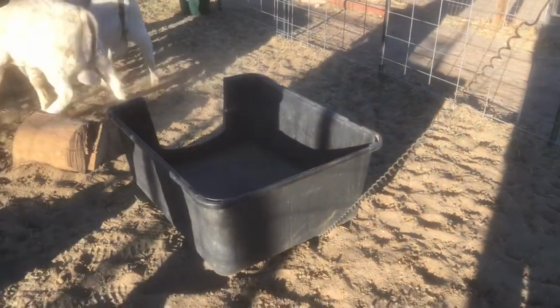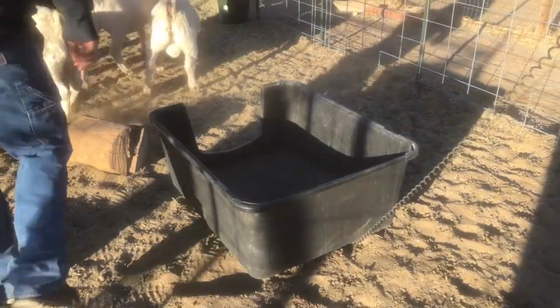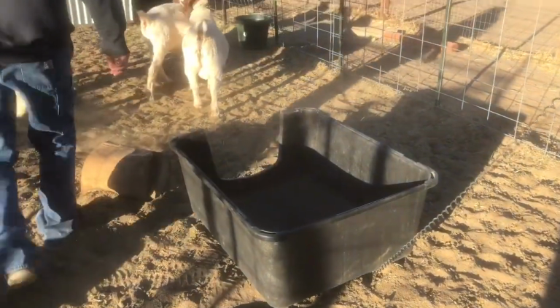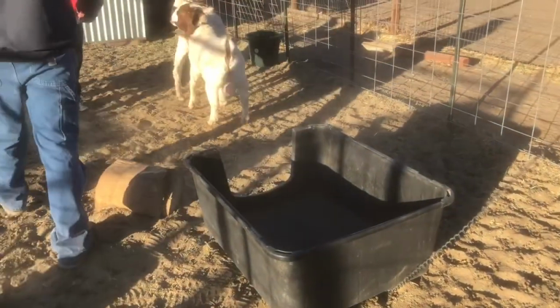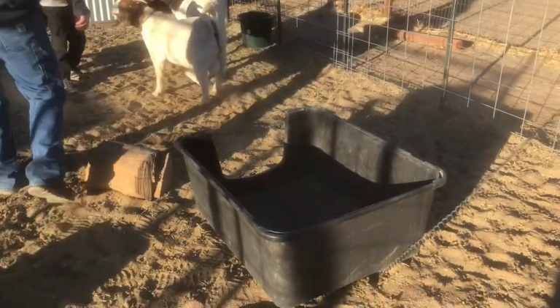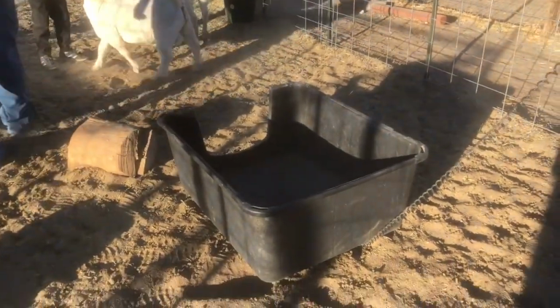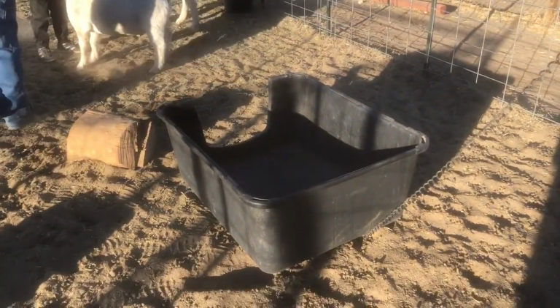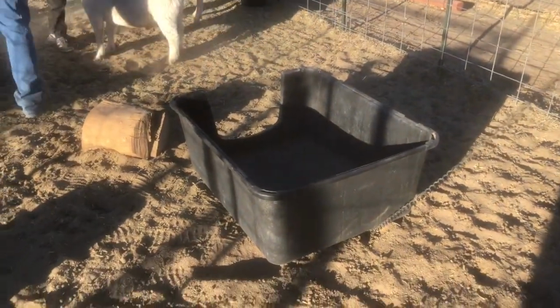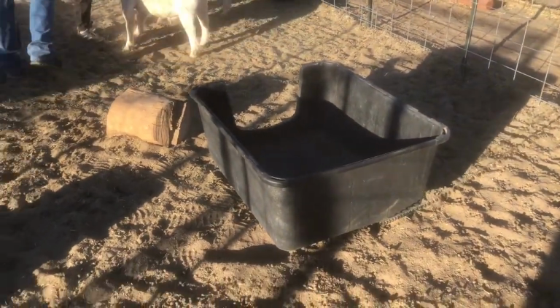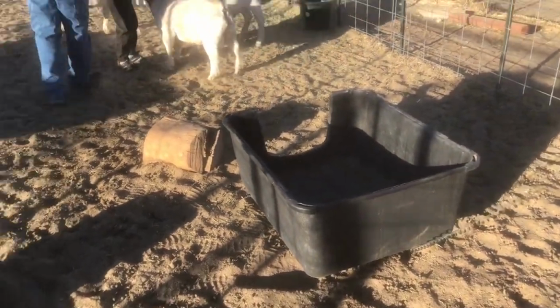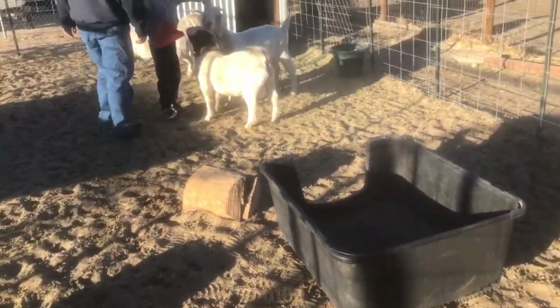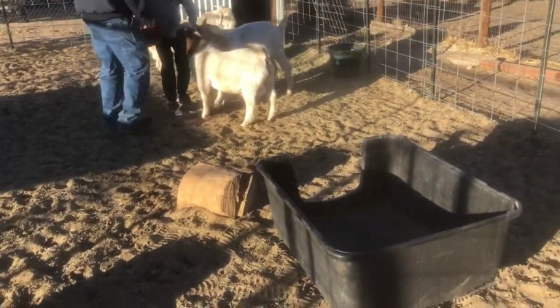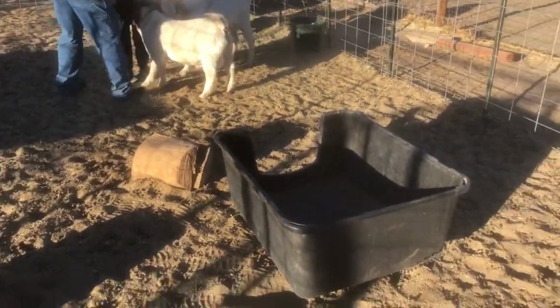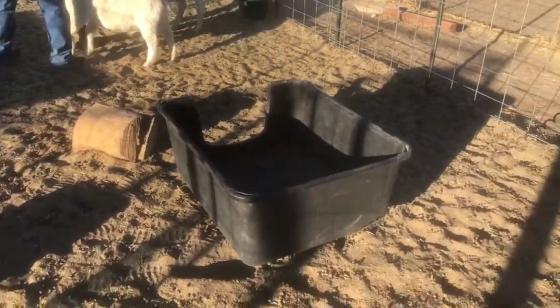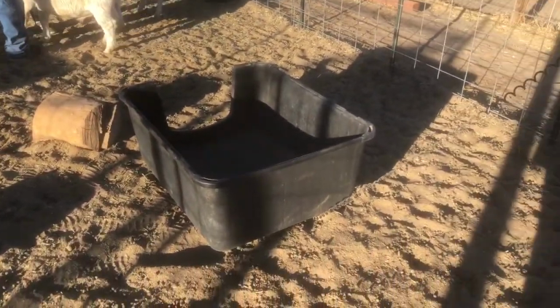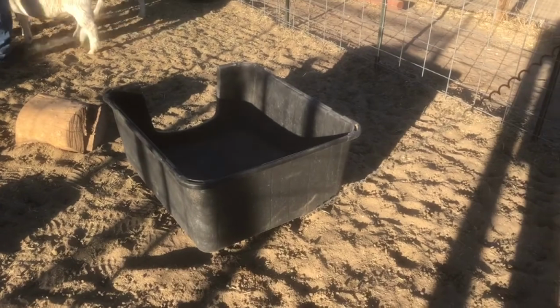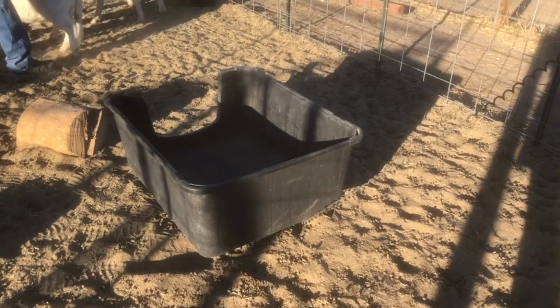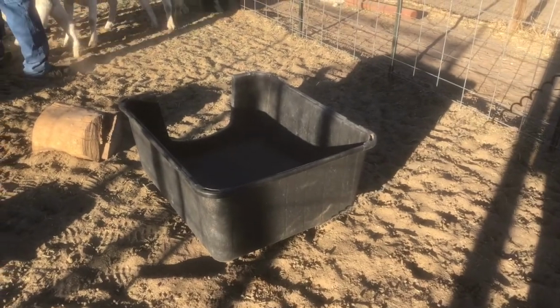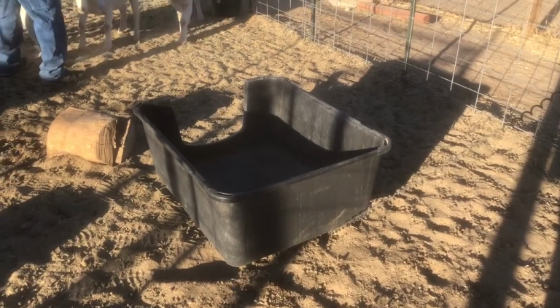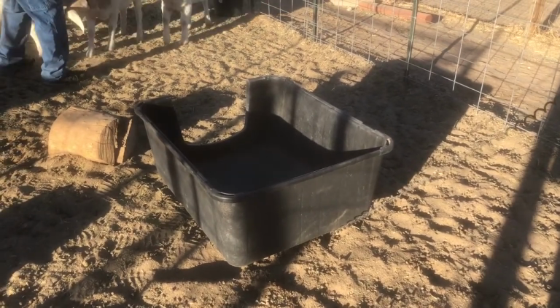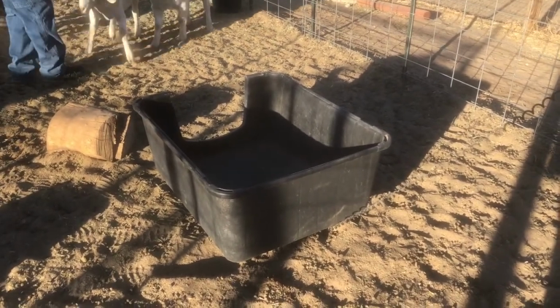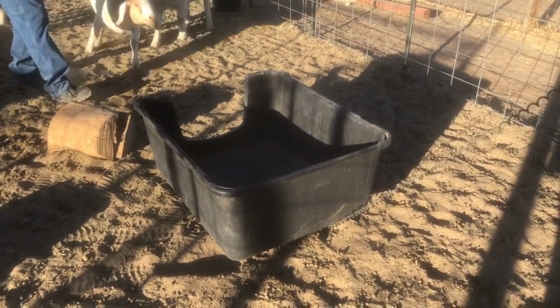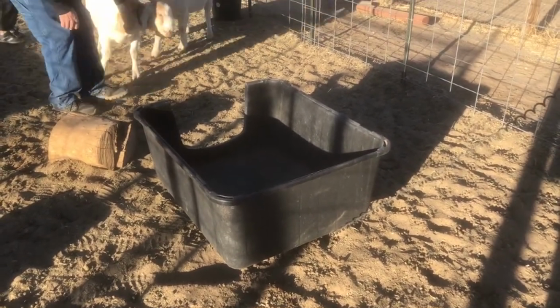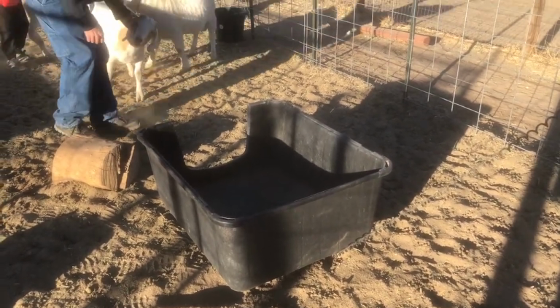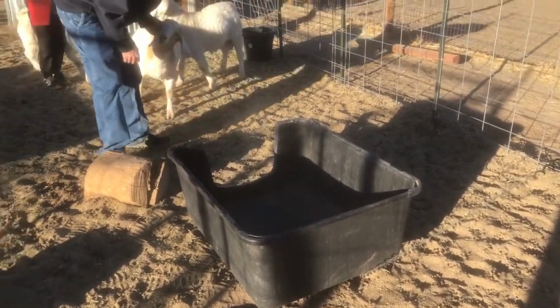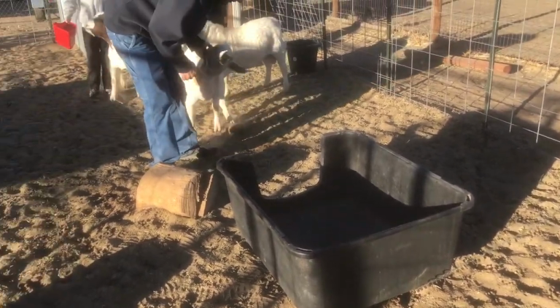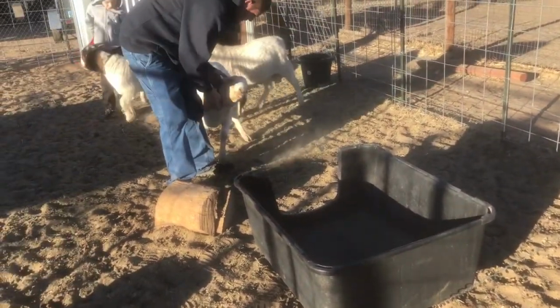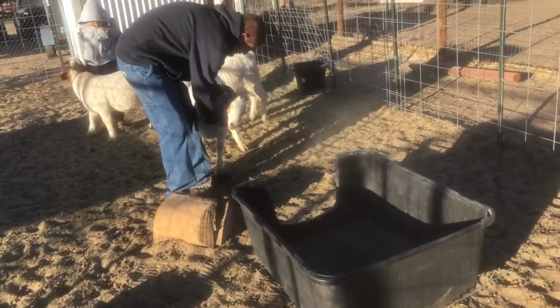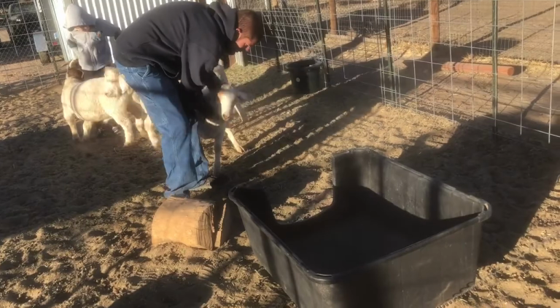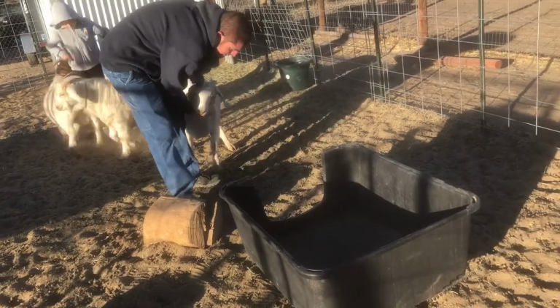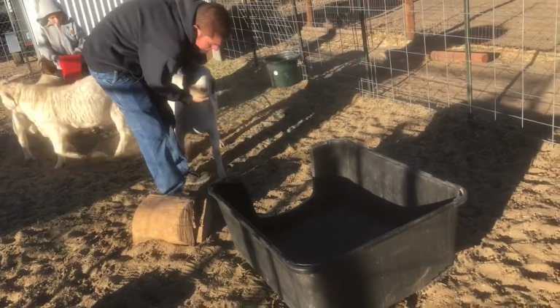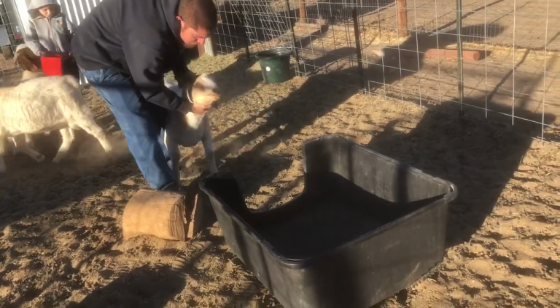While doing this out in the pens, we do put a piece of plywood down on the dirt first, and that gives the scale a stable surface to rest on.